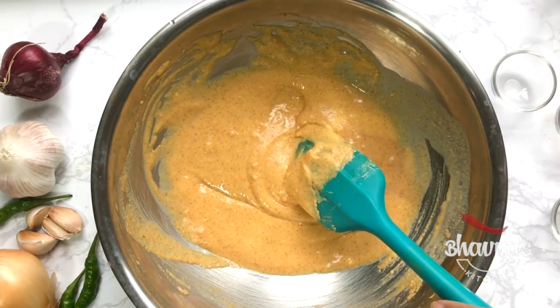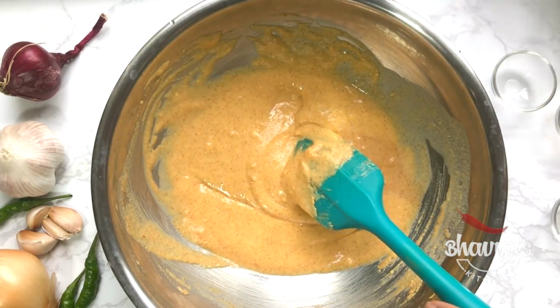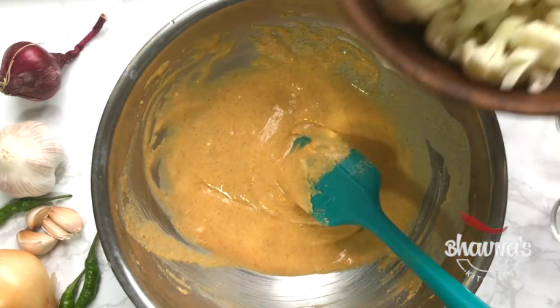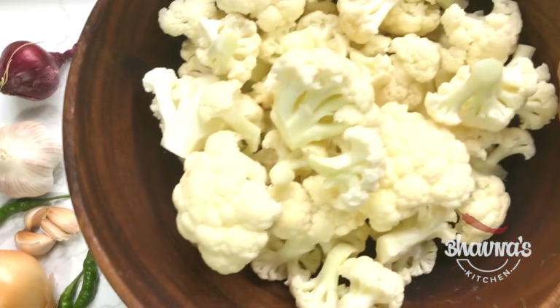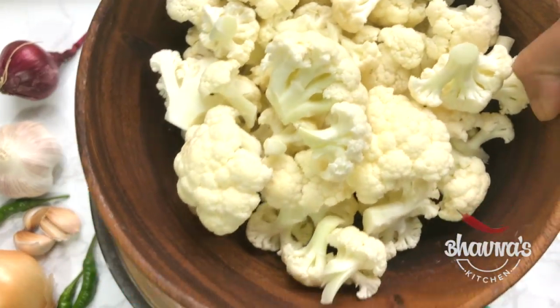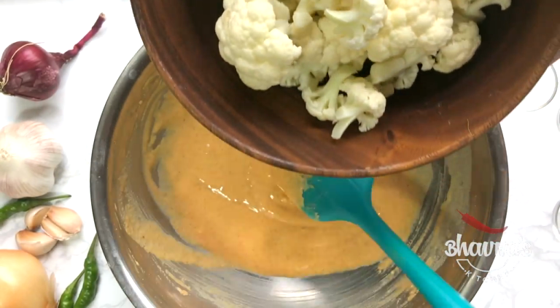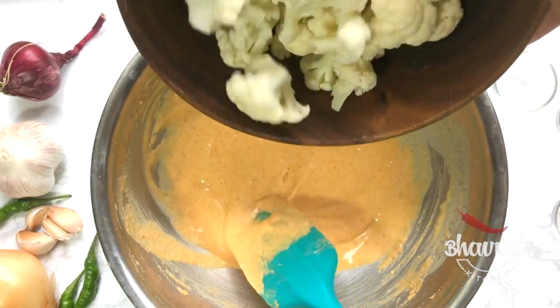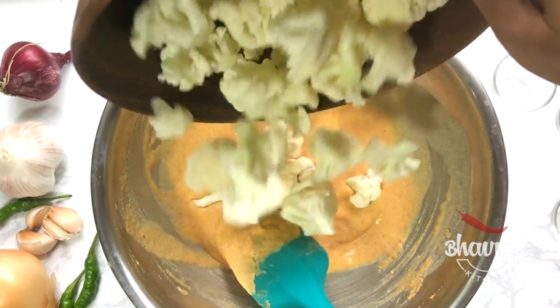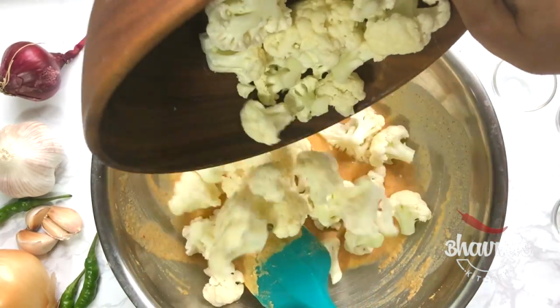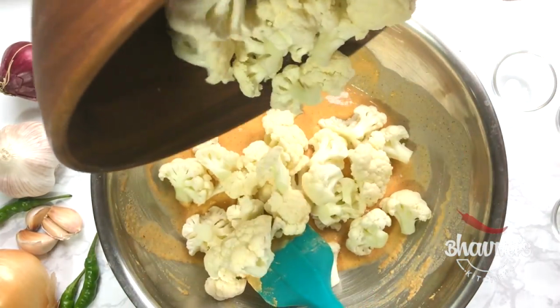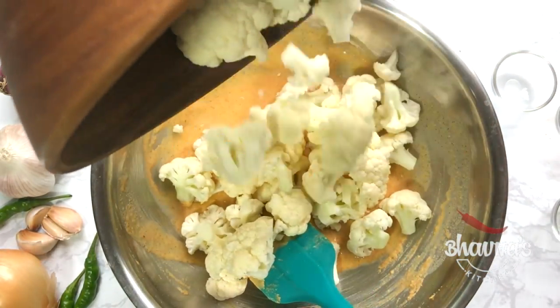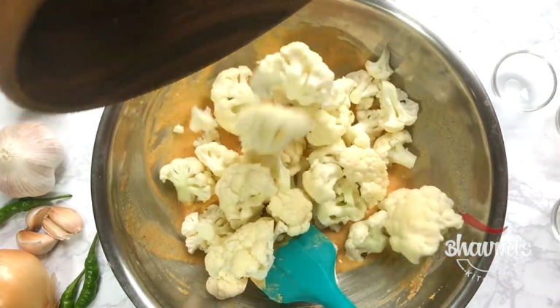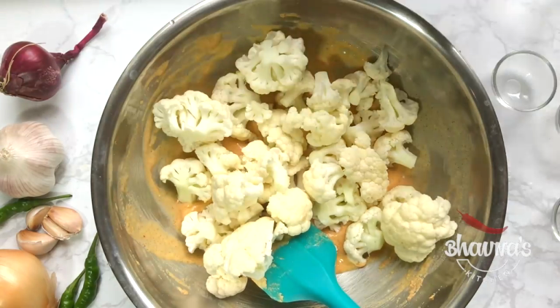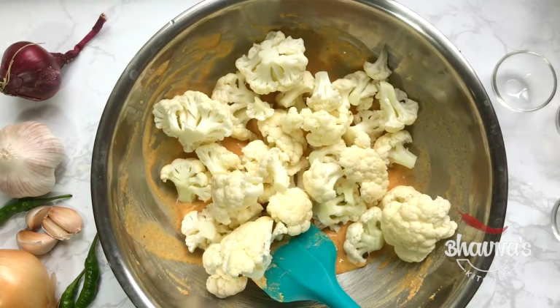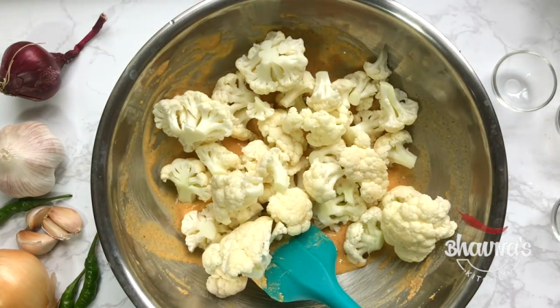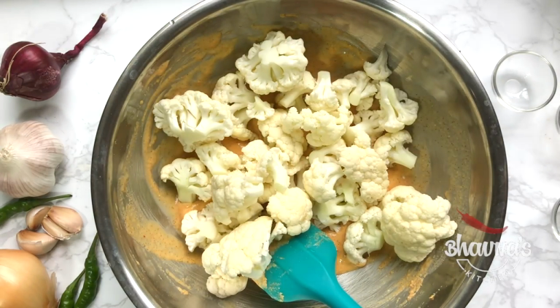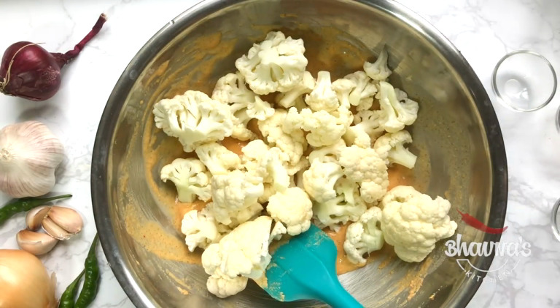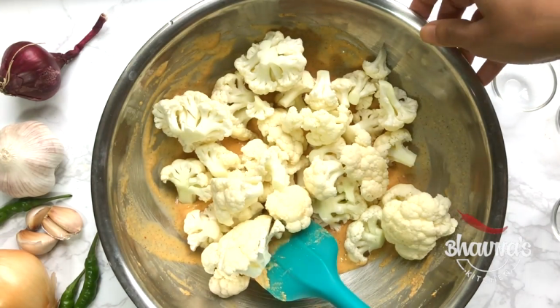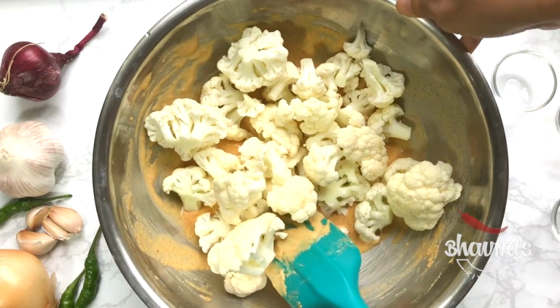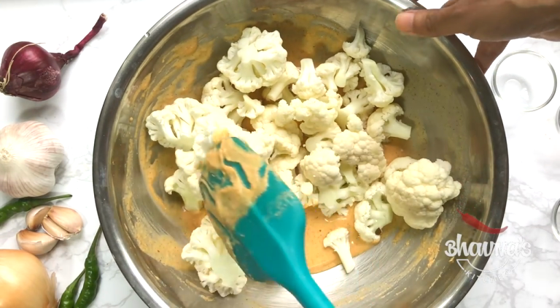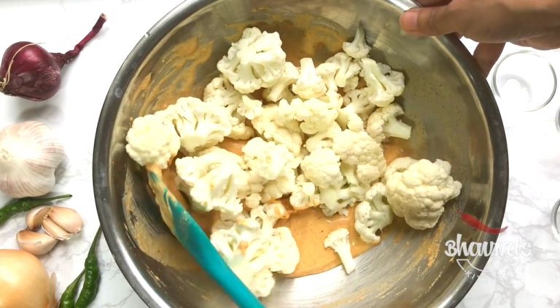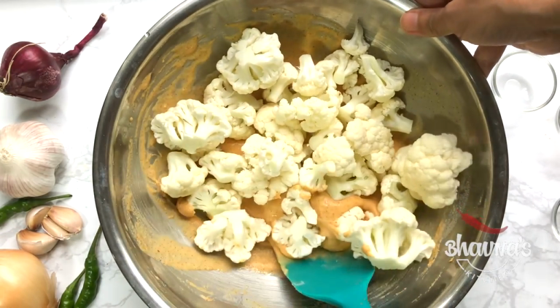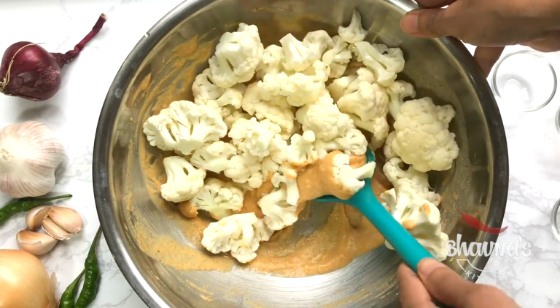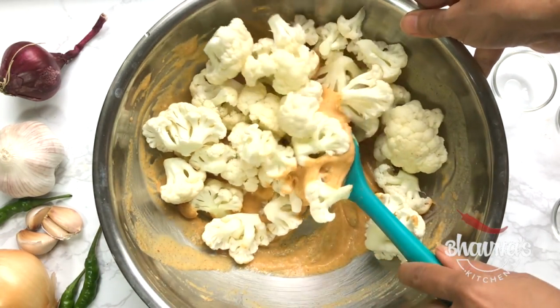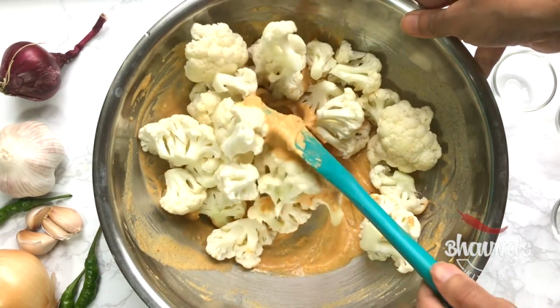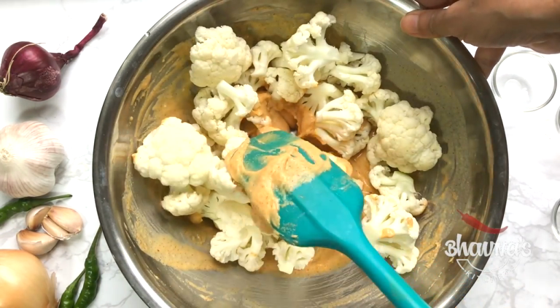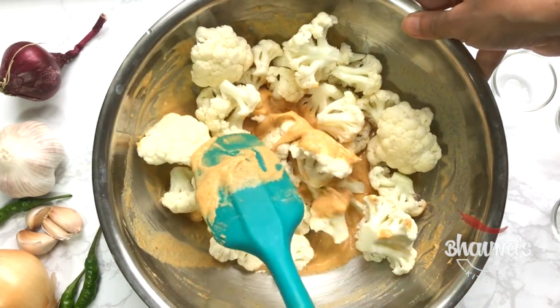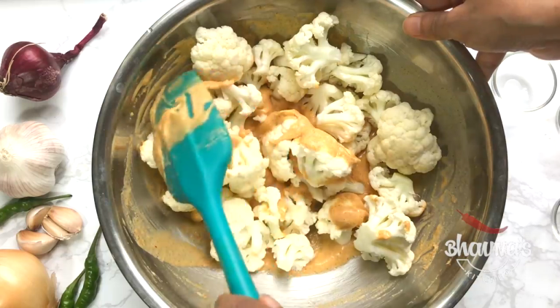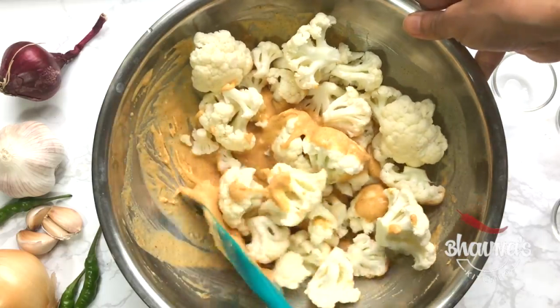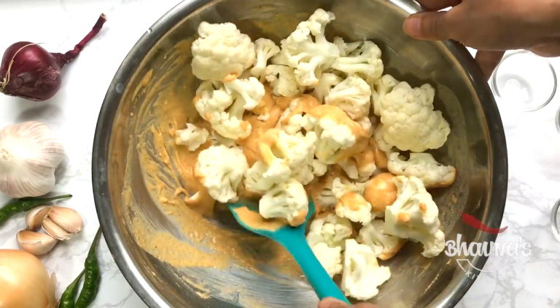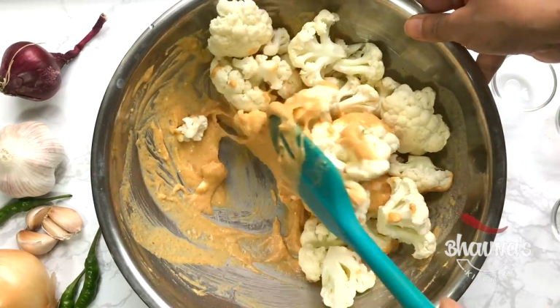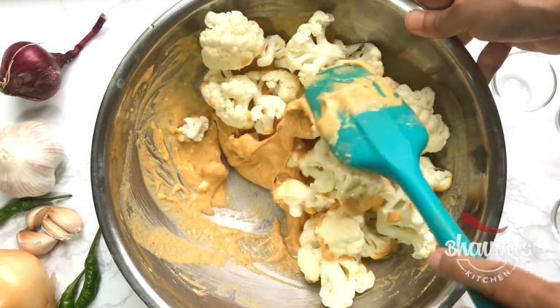Add the cauliflower into the batter and coat each piece really well.